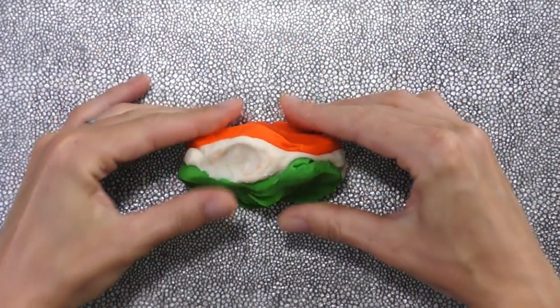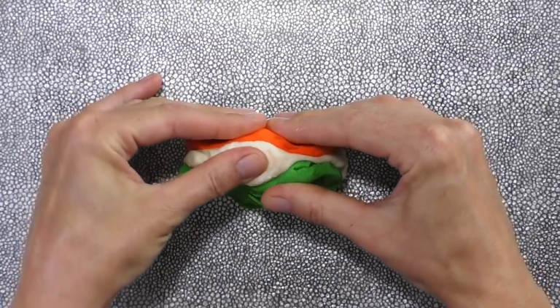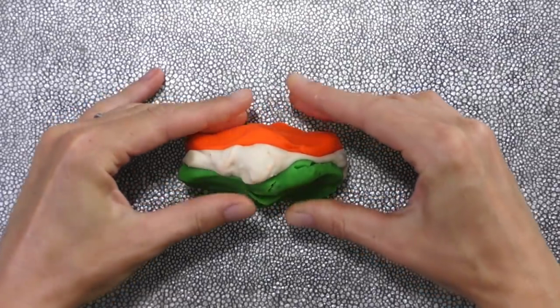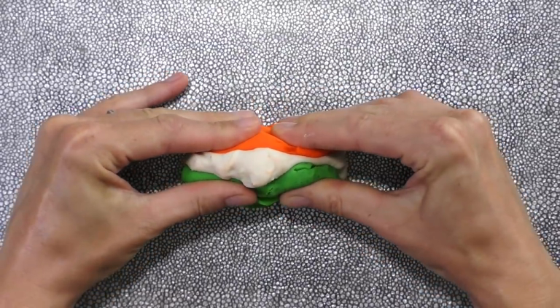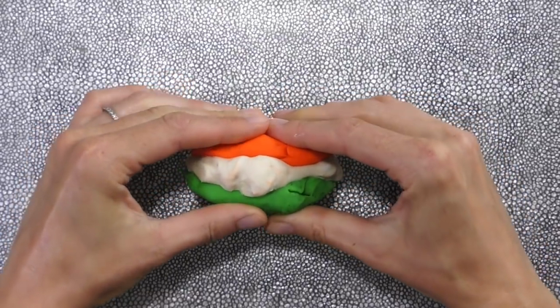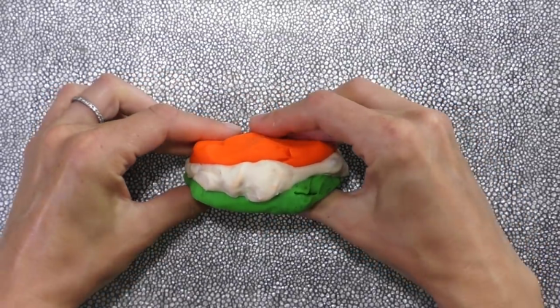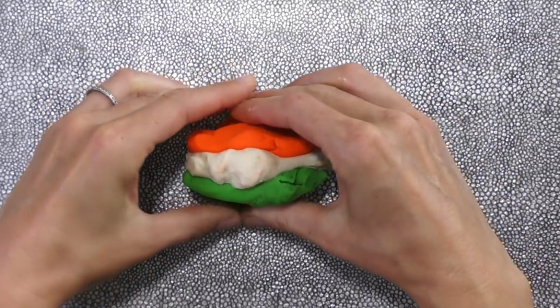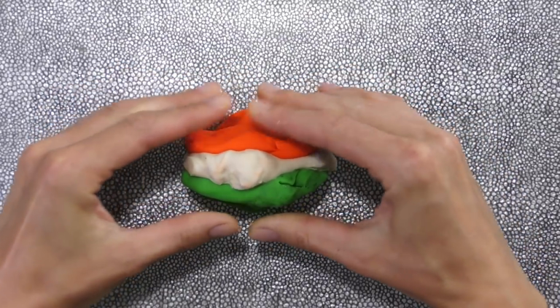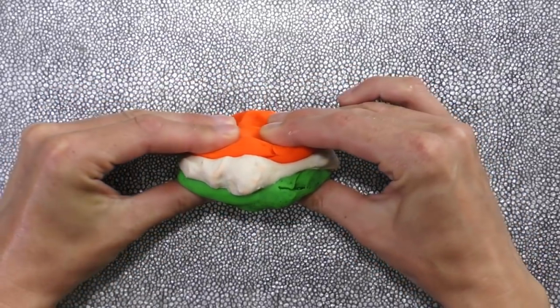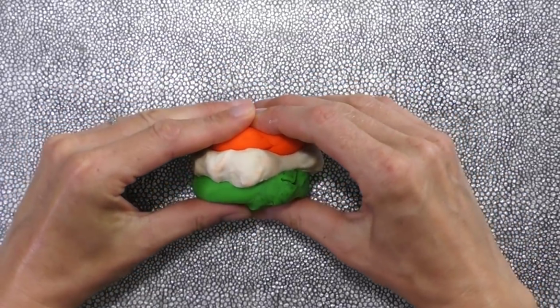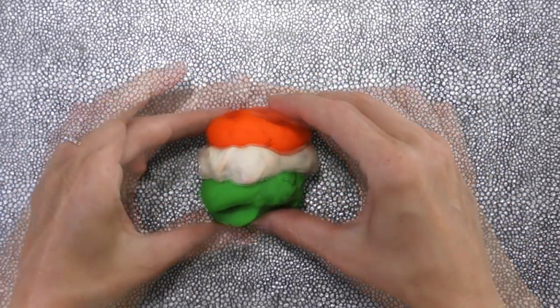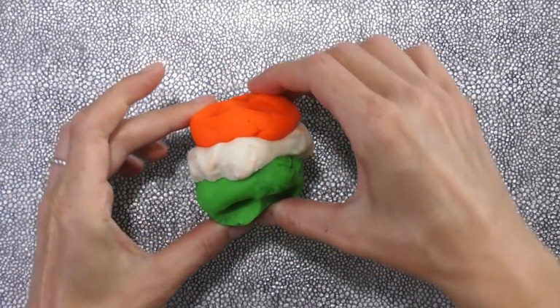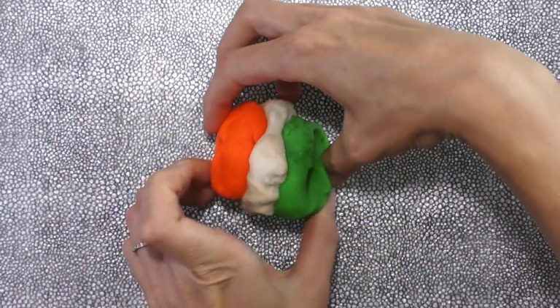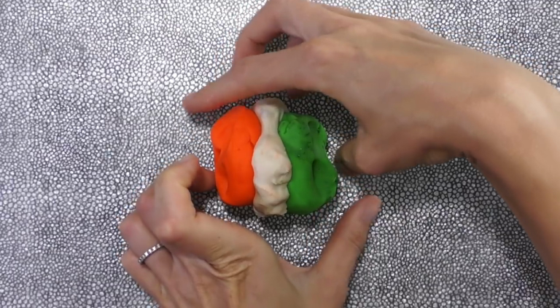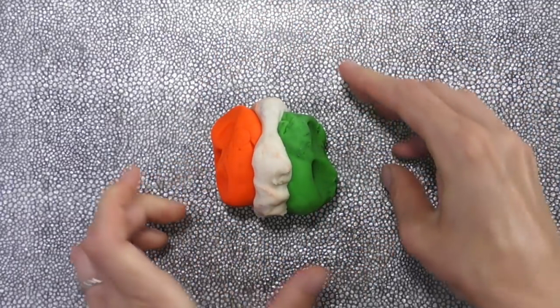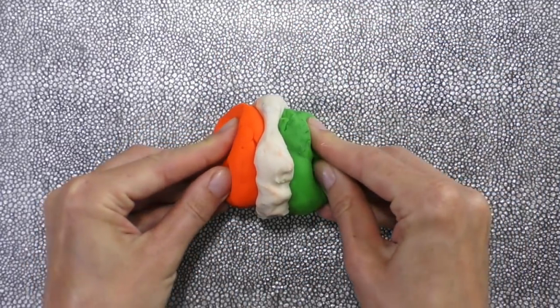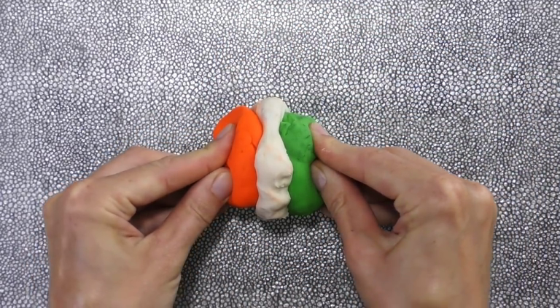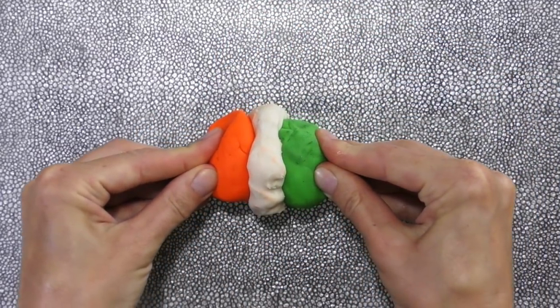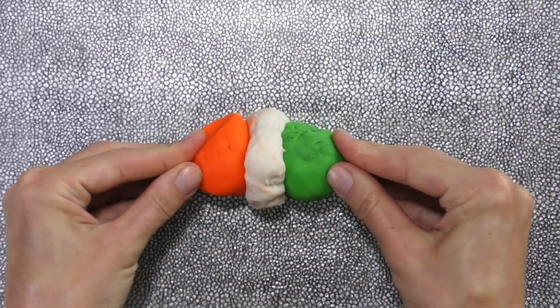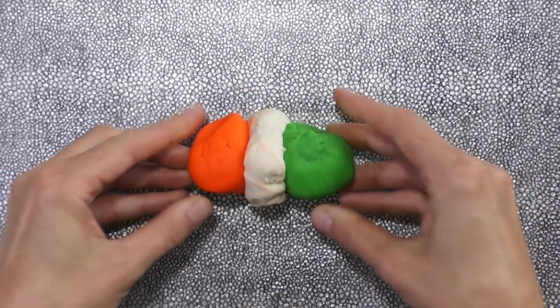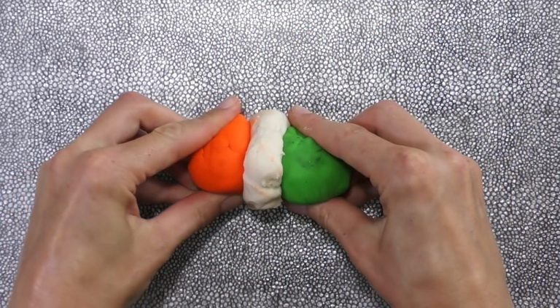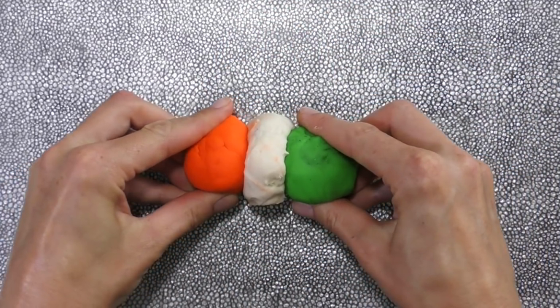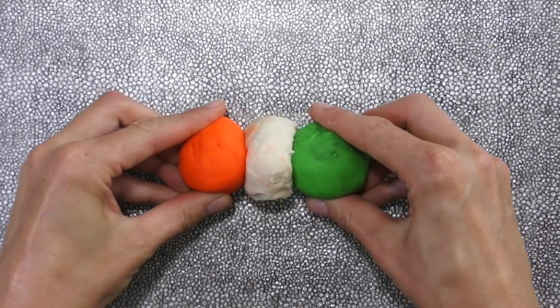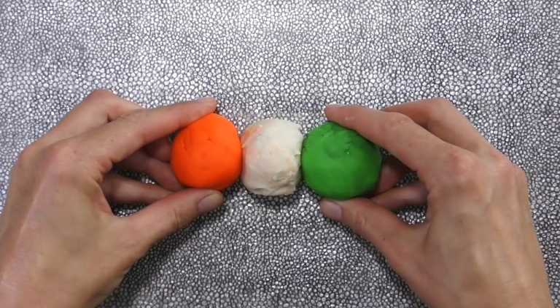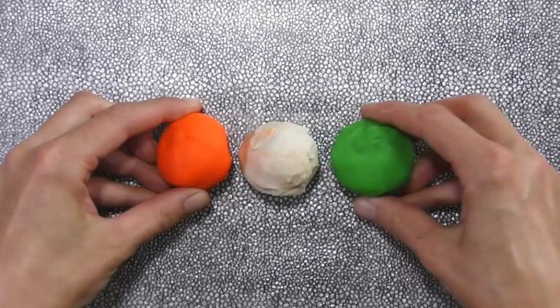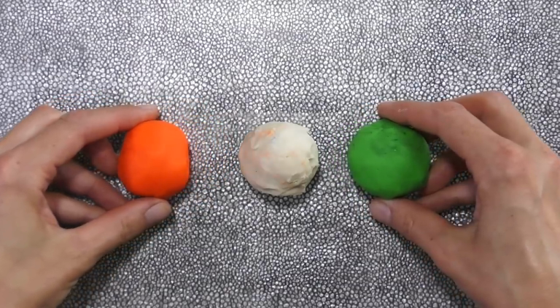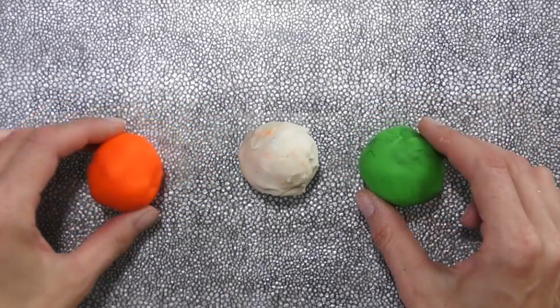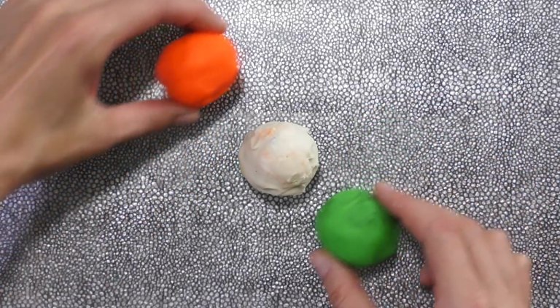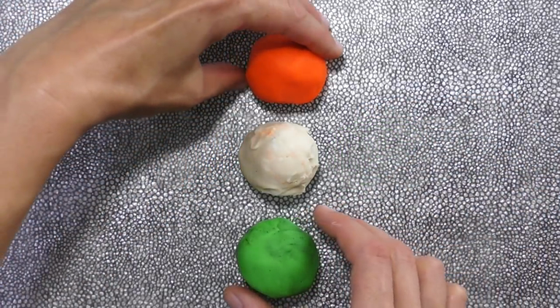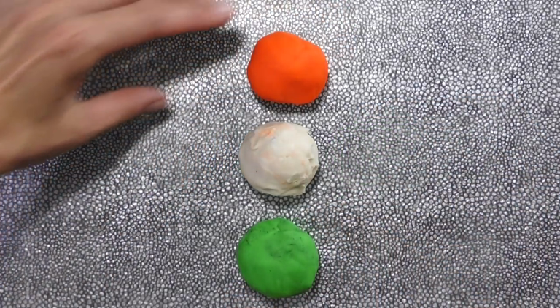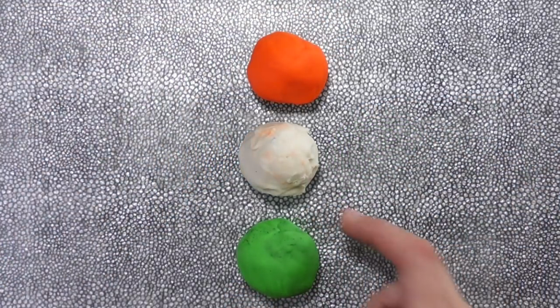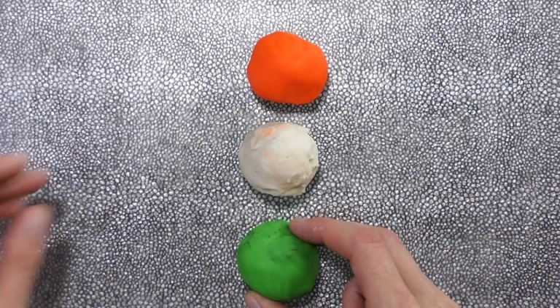Tricolor? I know what that means. Just like a triangle has three sides and a tricycle has three wheels, India's flag must have three main colors. You got it, Elise!